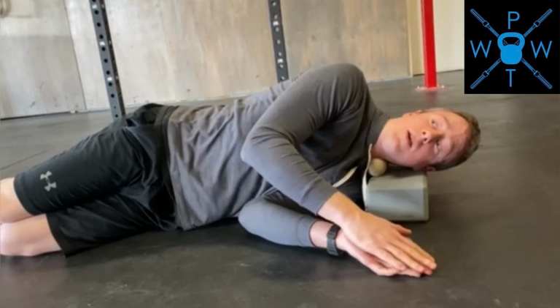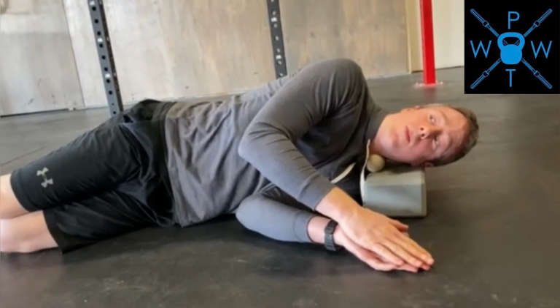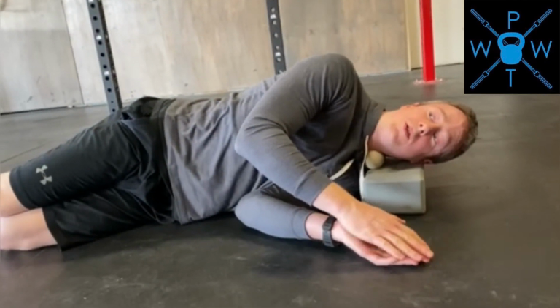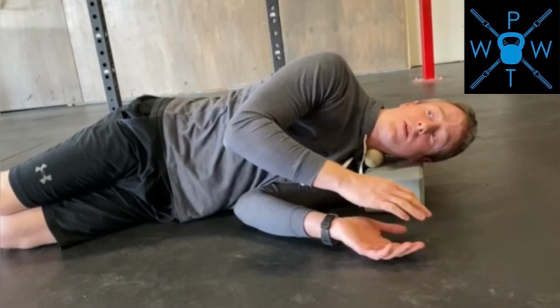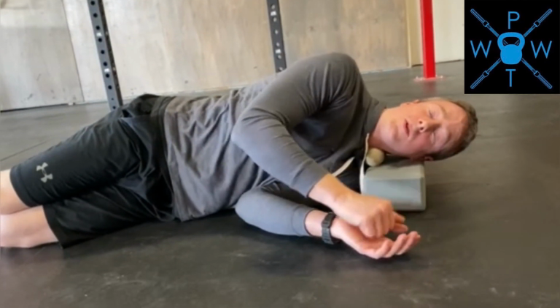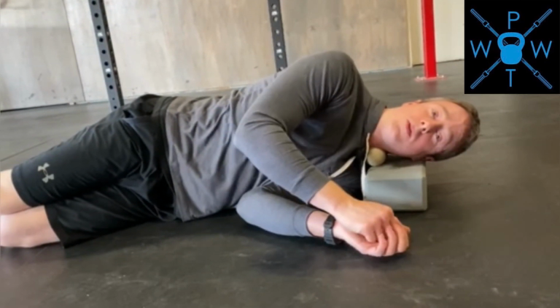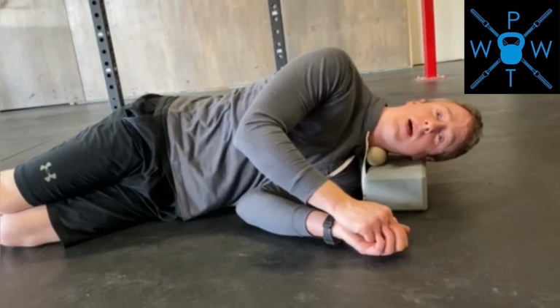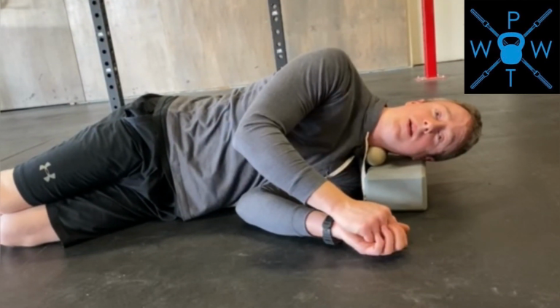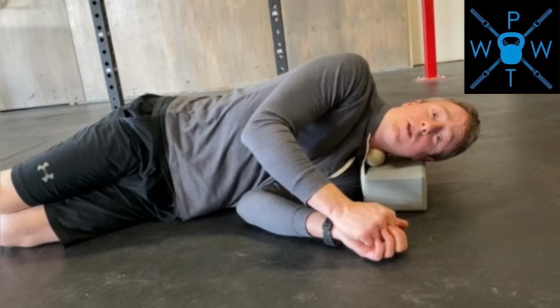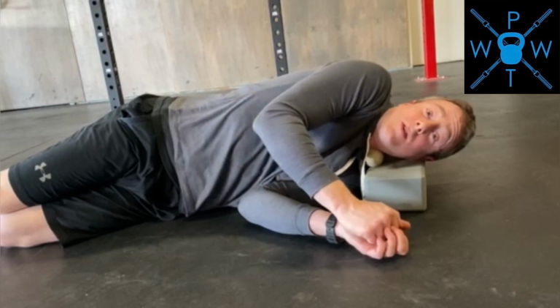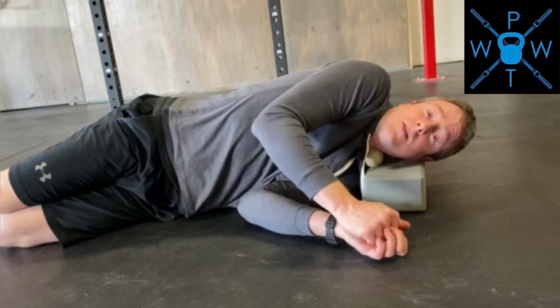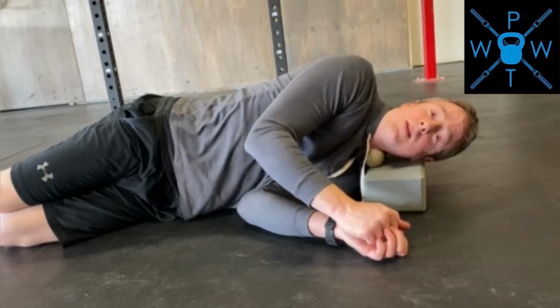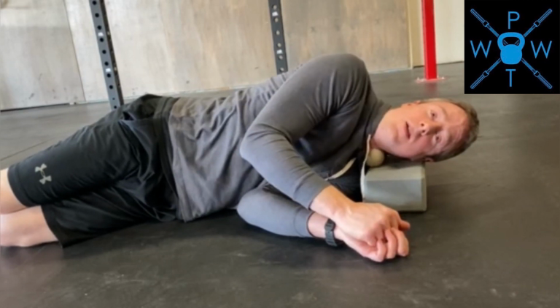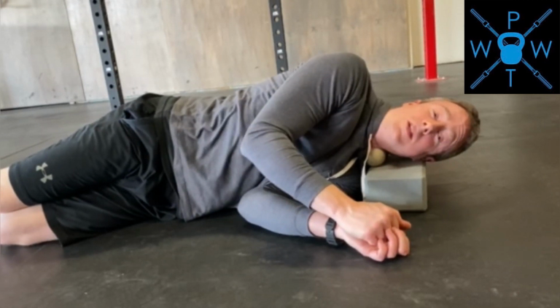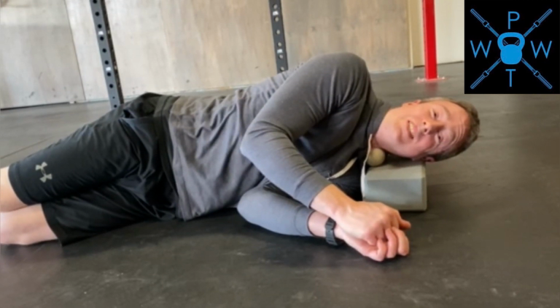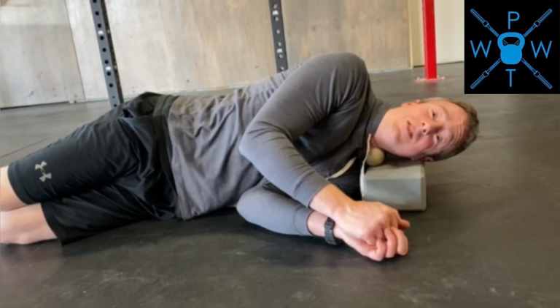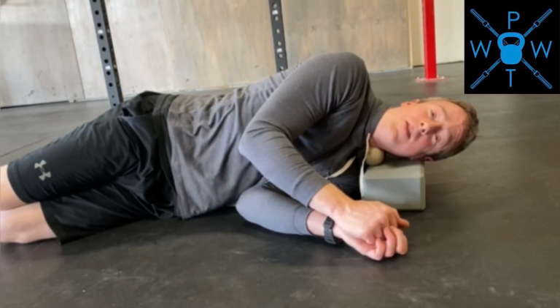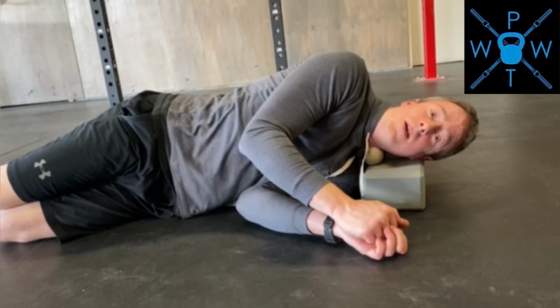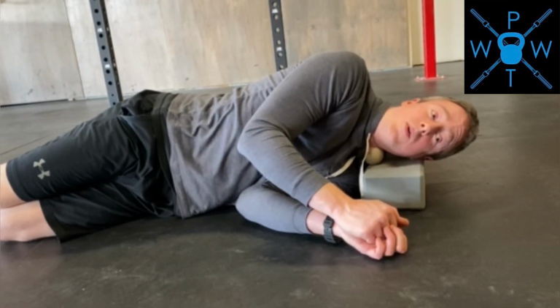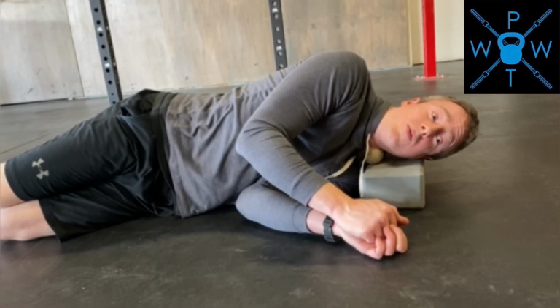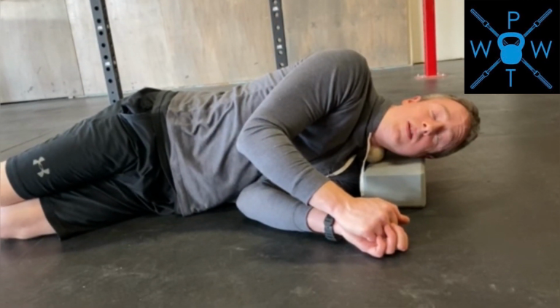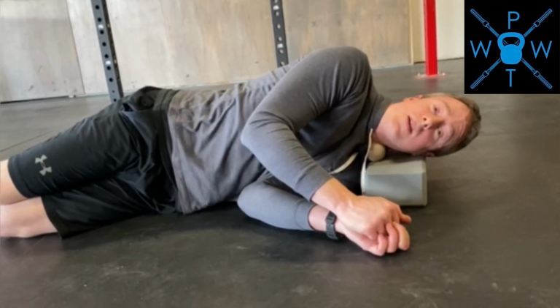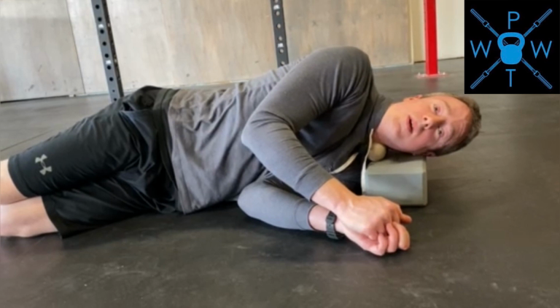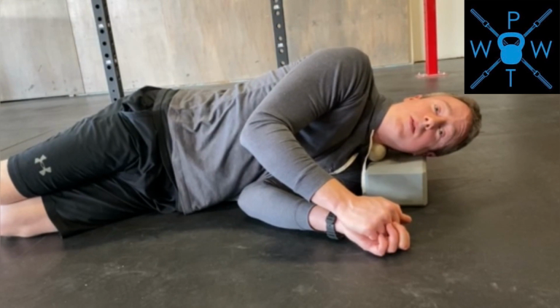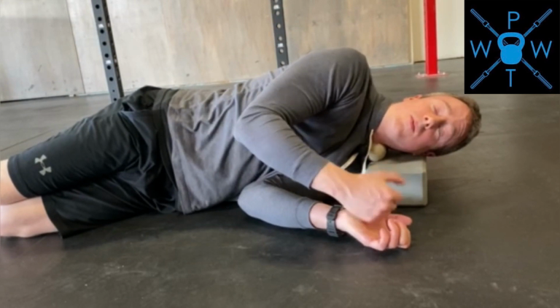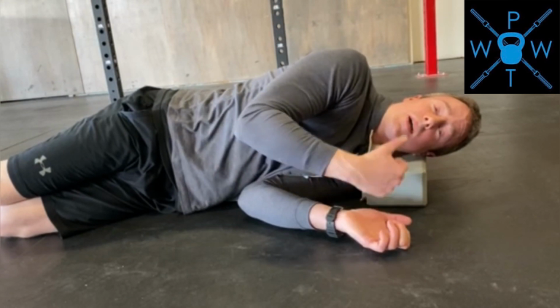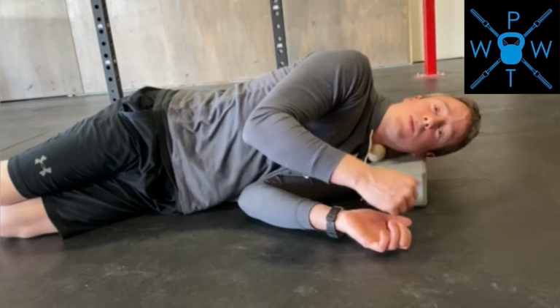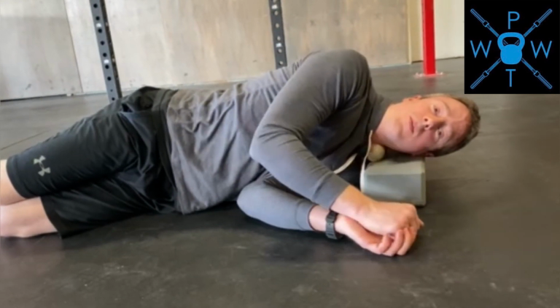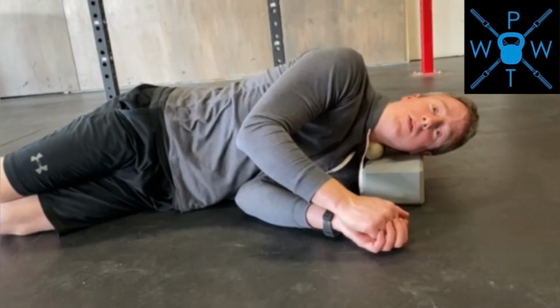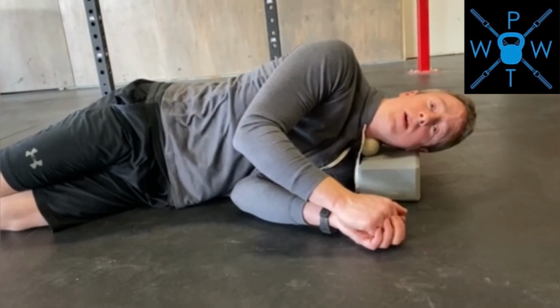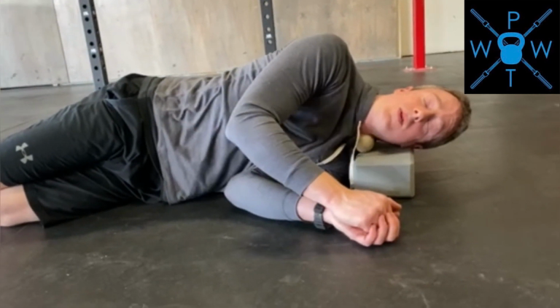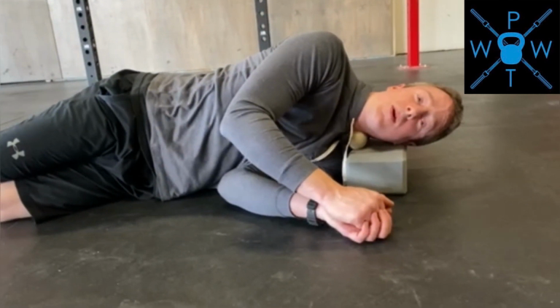You want to make sure you're keeping your shoulders down and you're not shrugging into this. You also want to make sure you're not gritting your teeth or flexing your neck in any way. So it's going to be relaxing, putting a little bit of pressure on your neck, breathing through your belly.